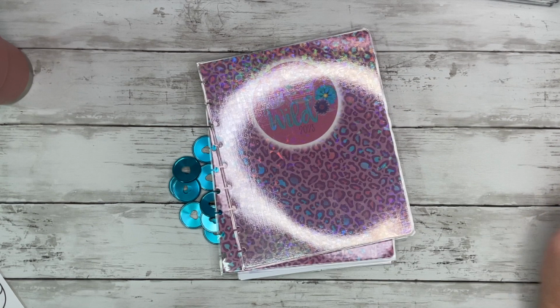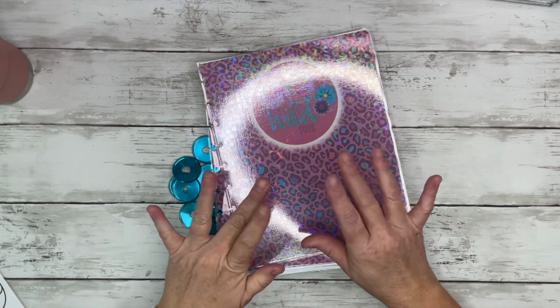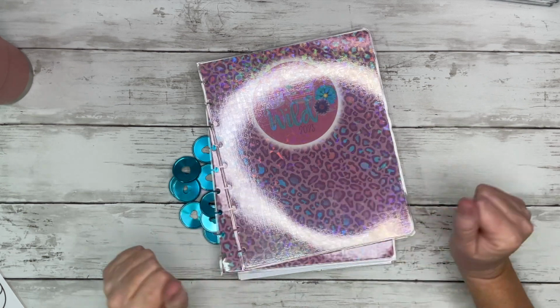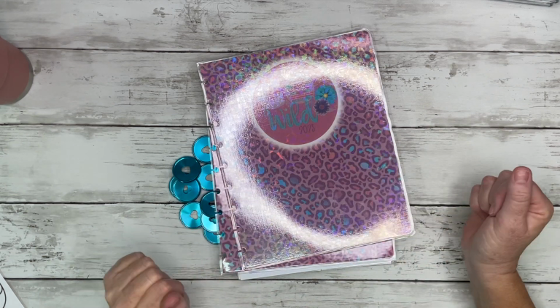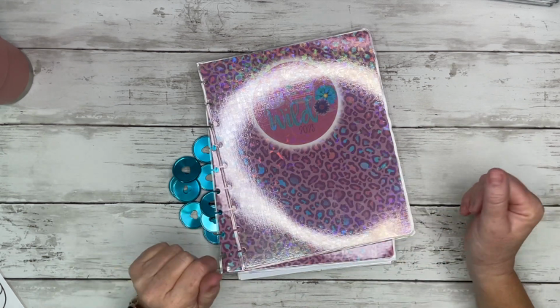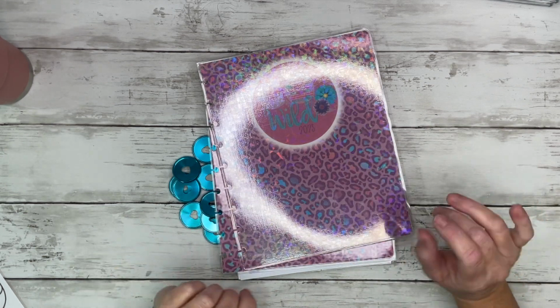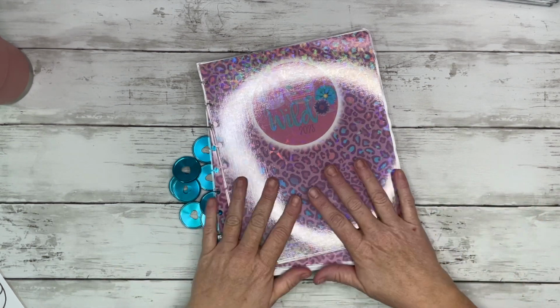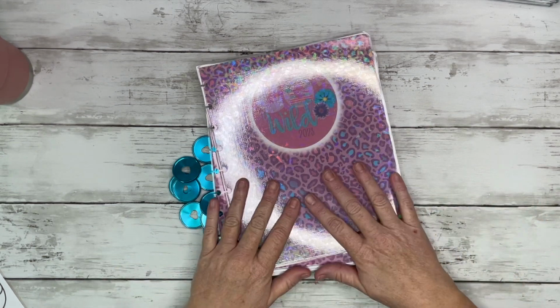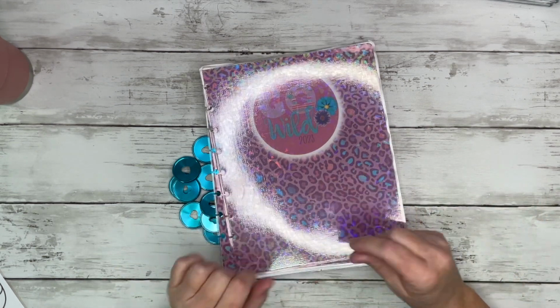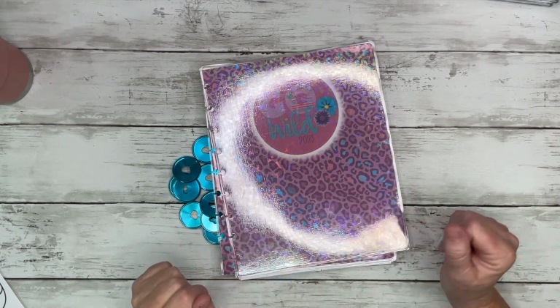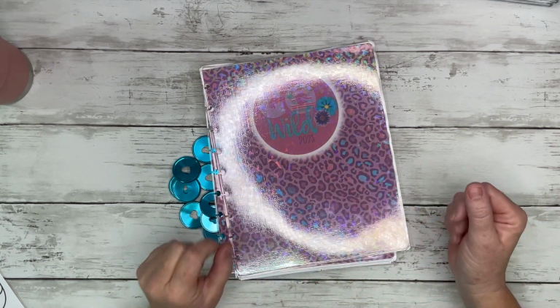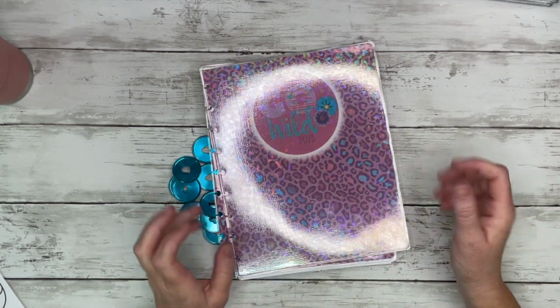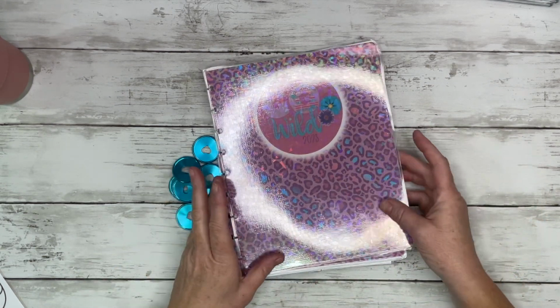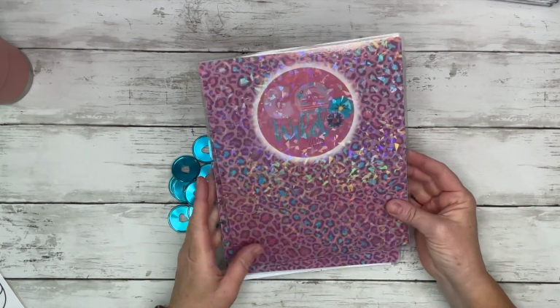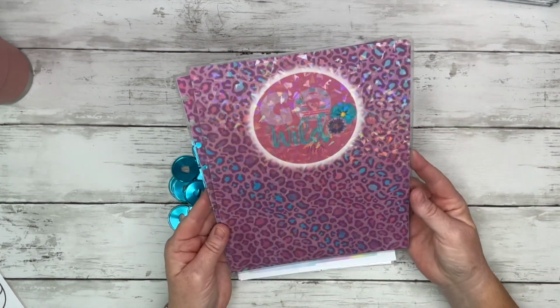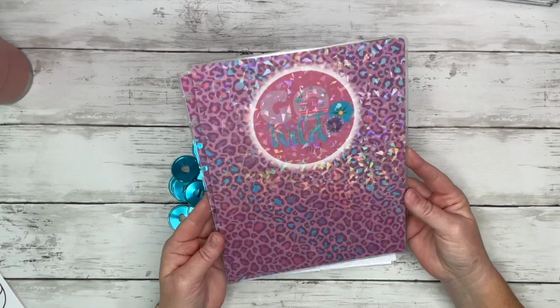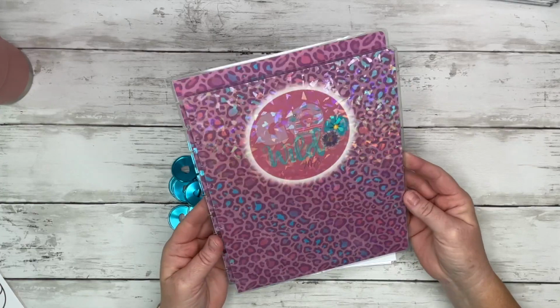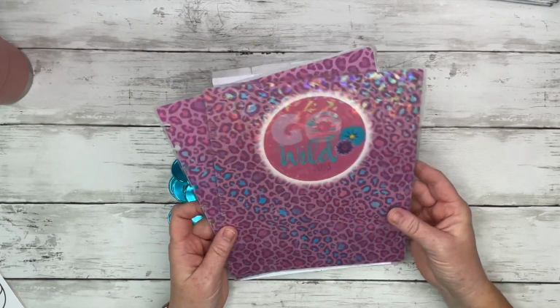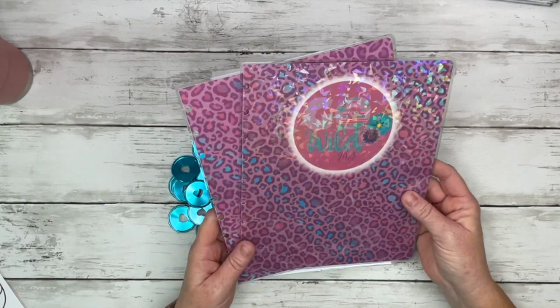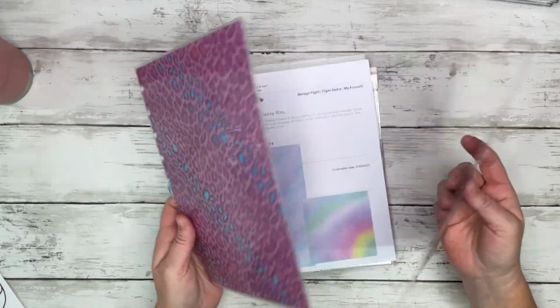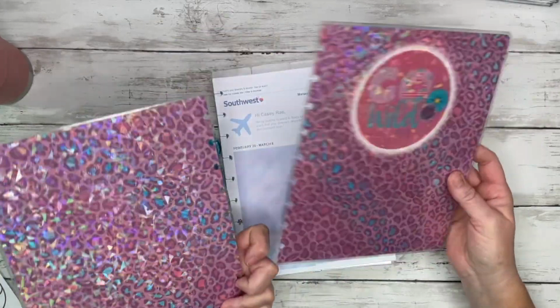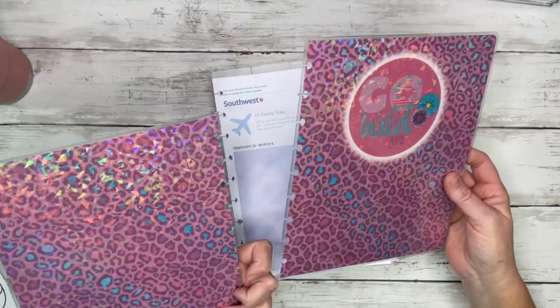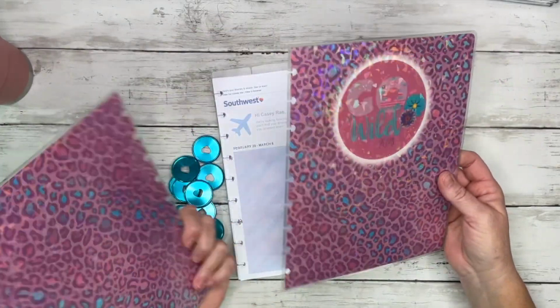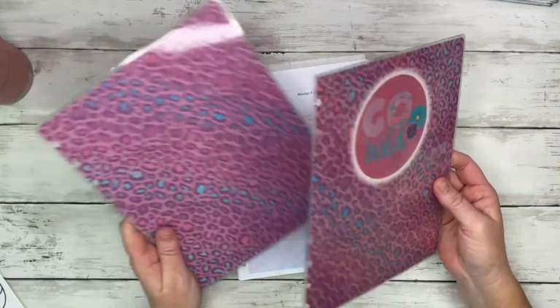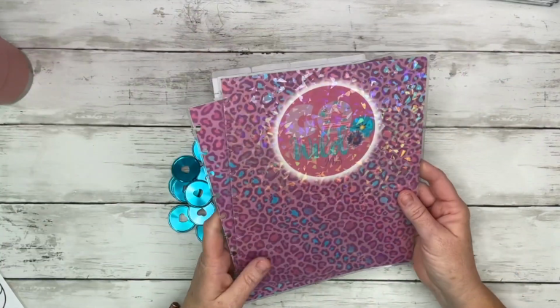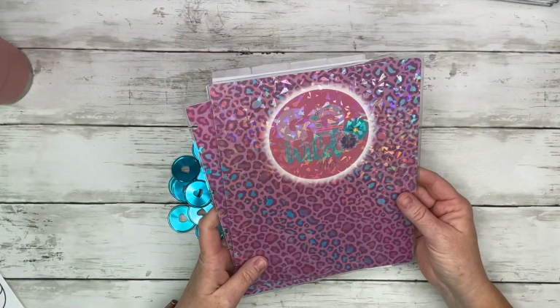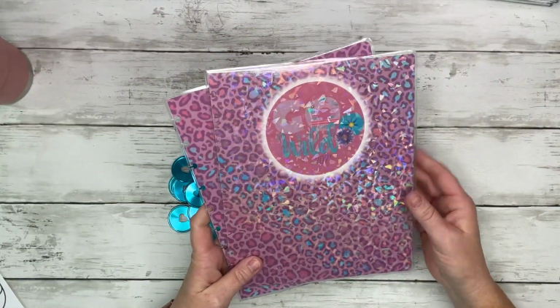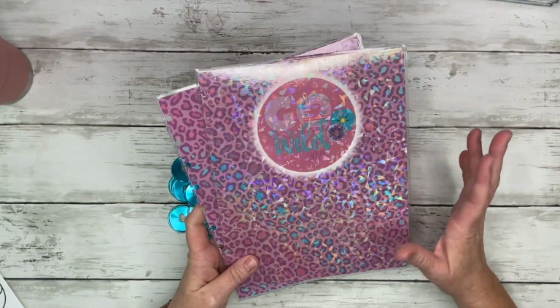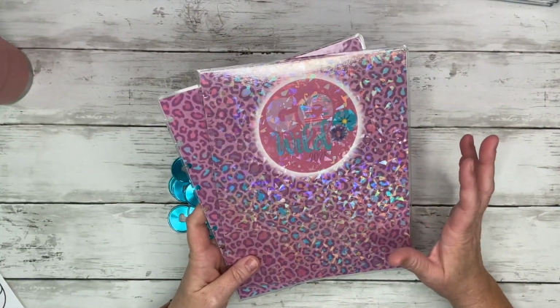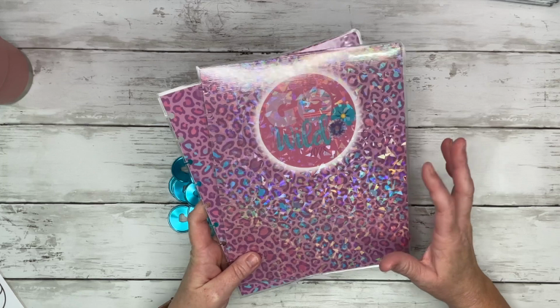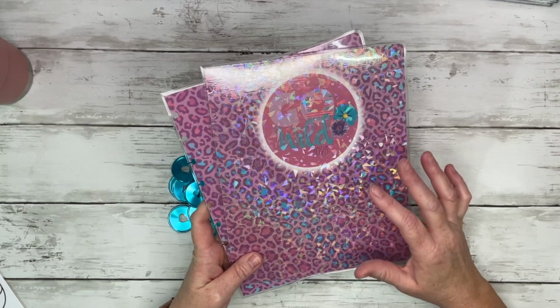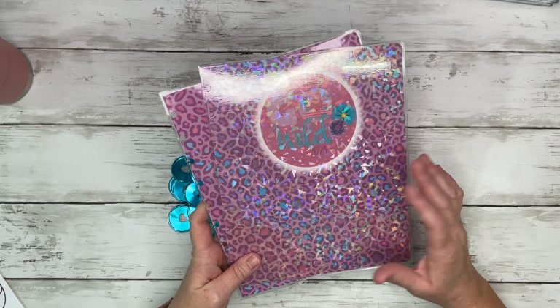Hey guys, it's Casey, welcome back to my channel — or if you're new here, thank you so much for stopping by. Today I'm going to take you along with me to set up my Go Wild planner, prep planner, memory keeper — all of the above for Go Wild.